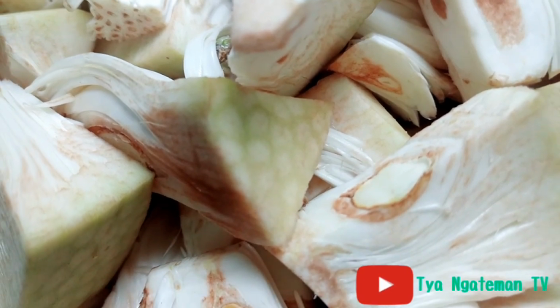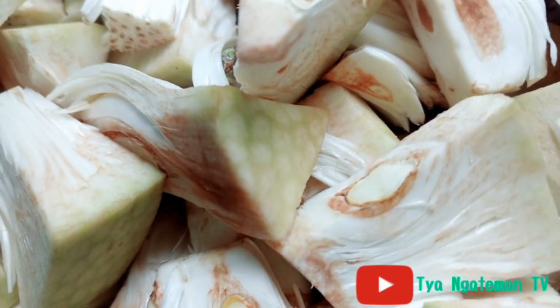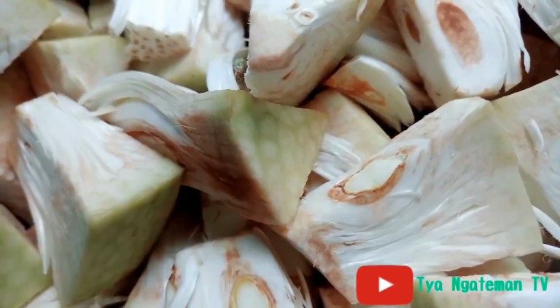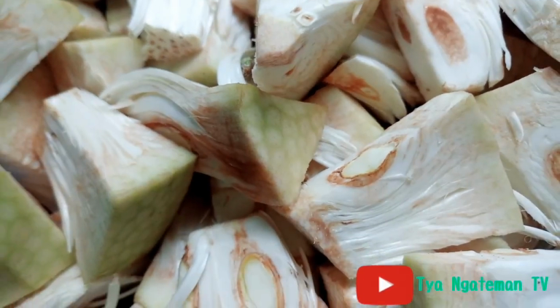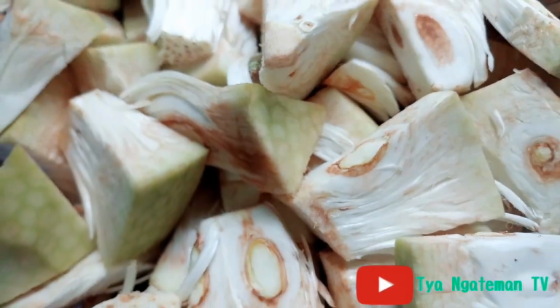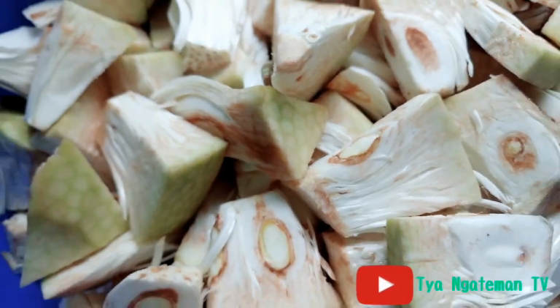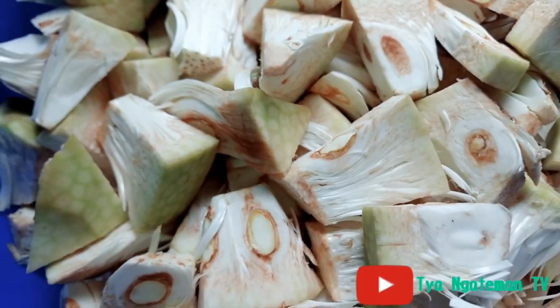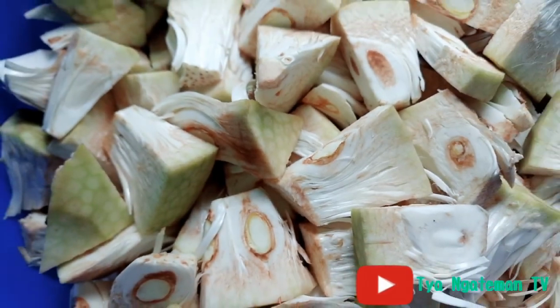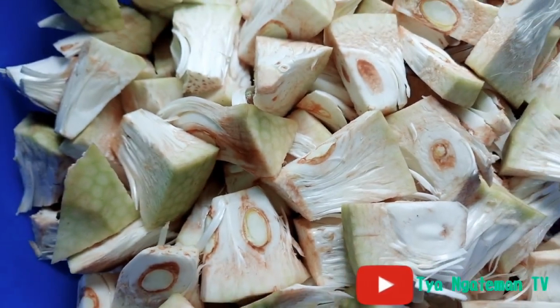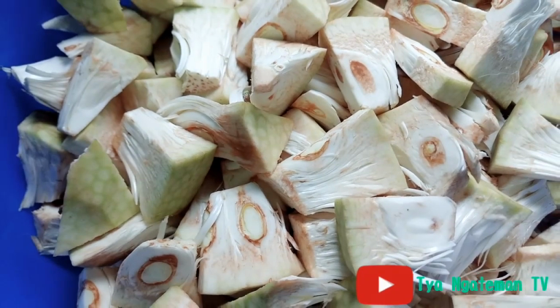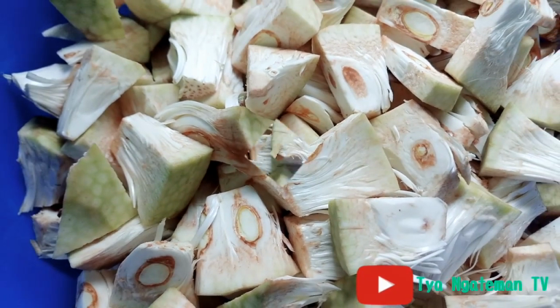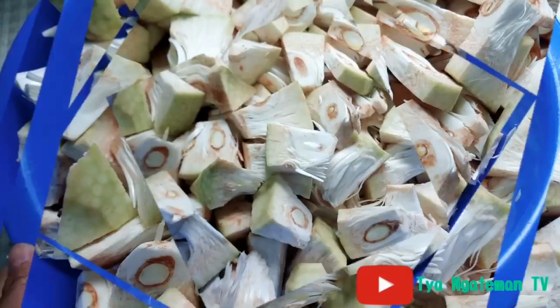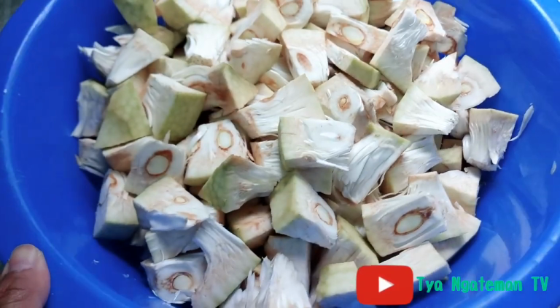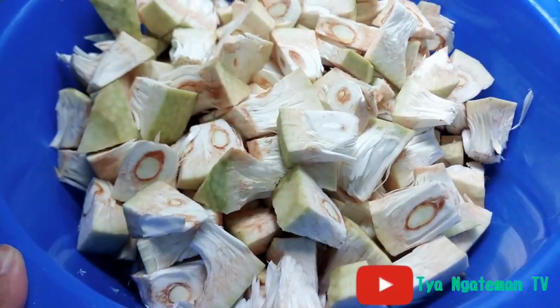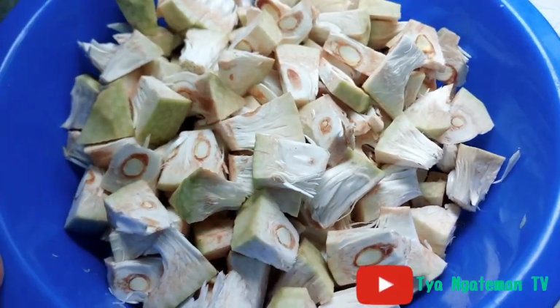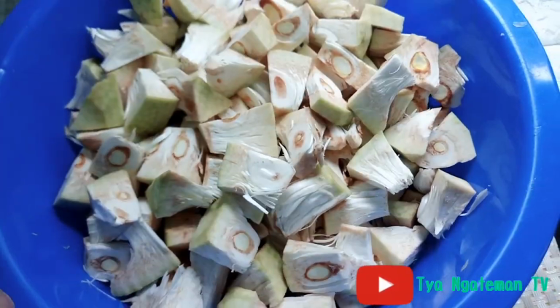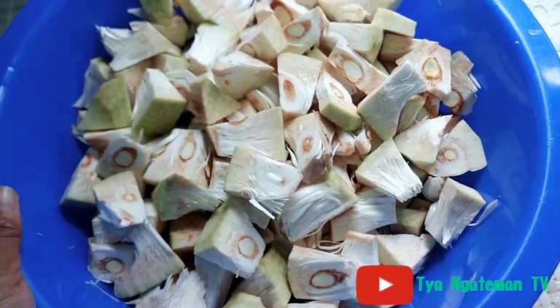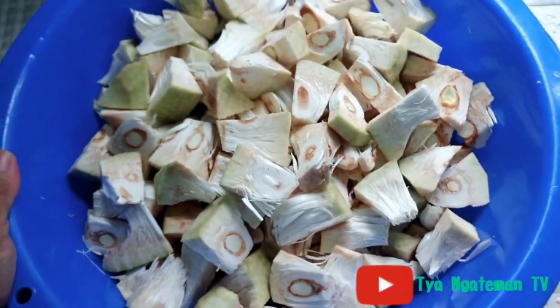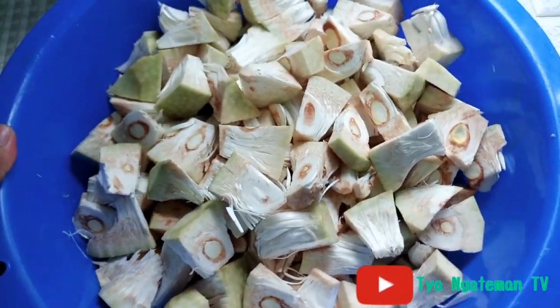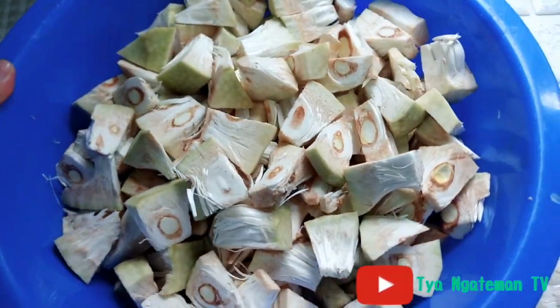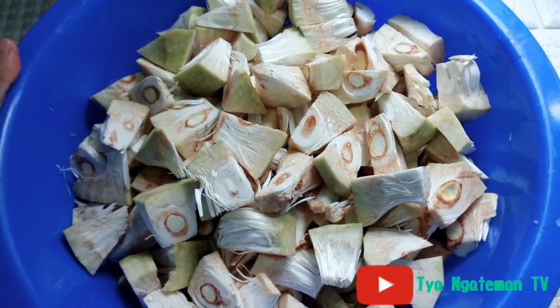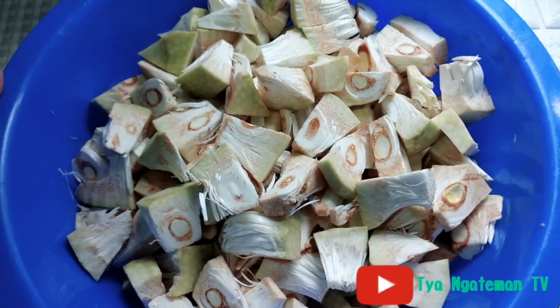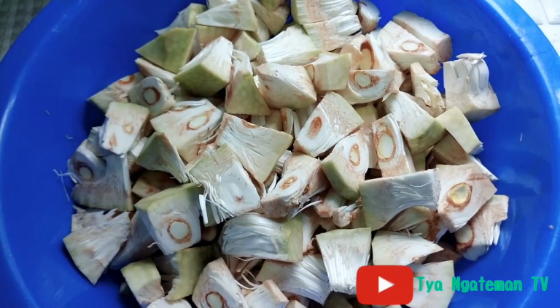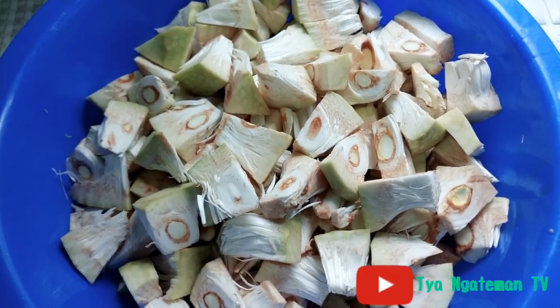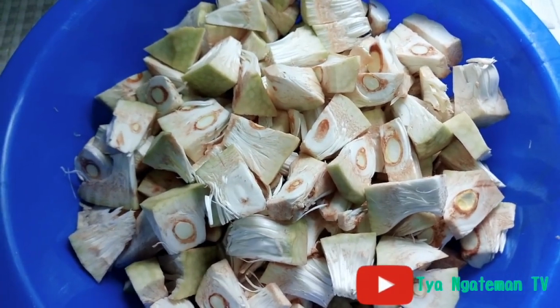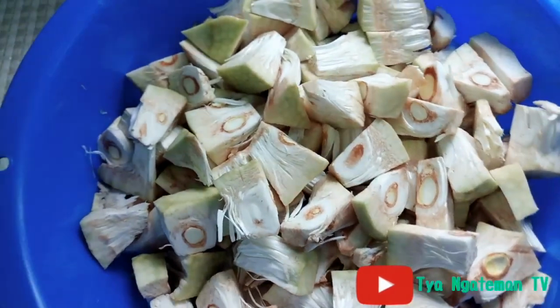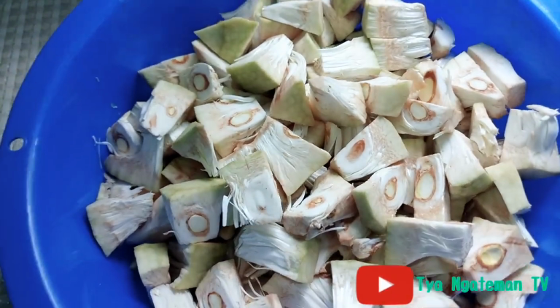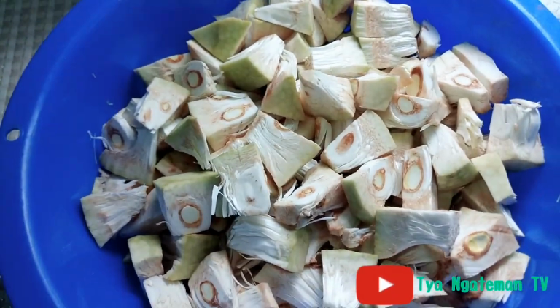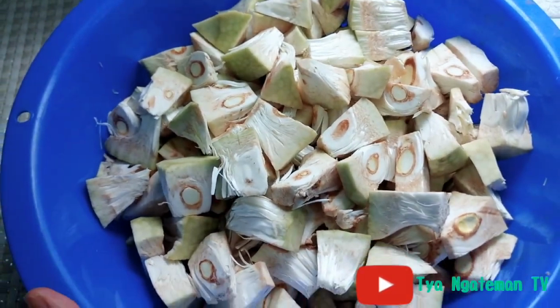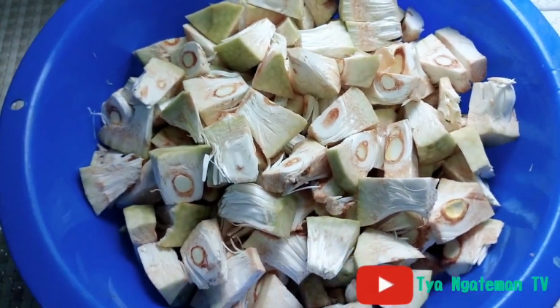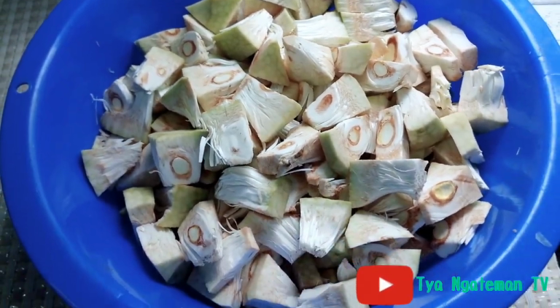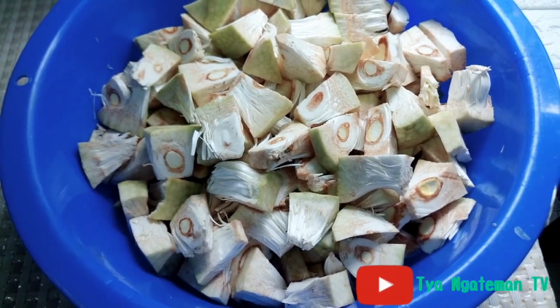Hi everyone, welcome back to my channel, see you again. Kali ini saya akan berbagi tips bagaimana cara menyimpan sayur tewel yang masih mentah tapi sudah dikupas.